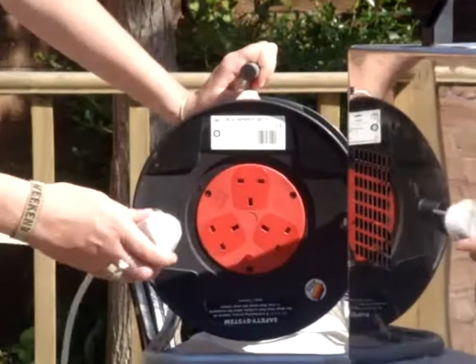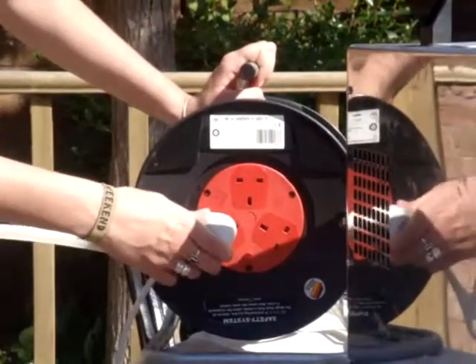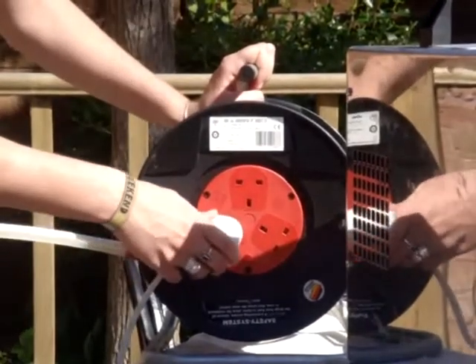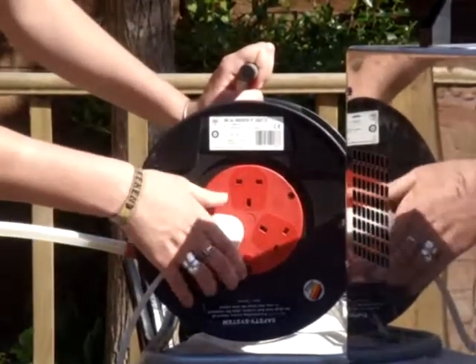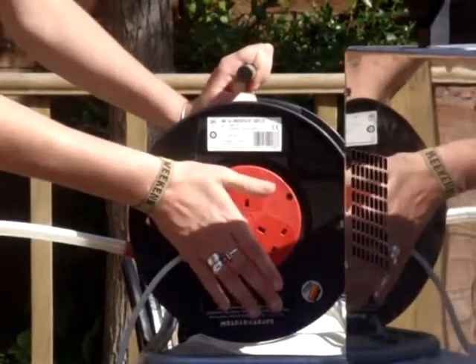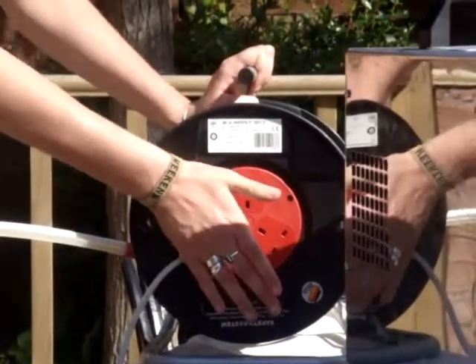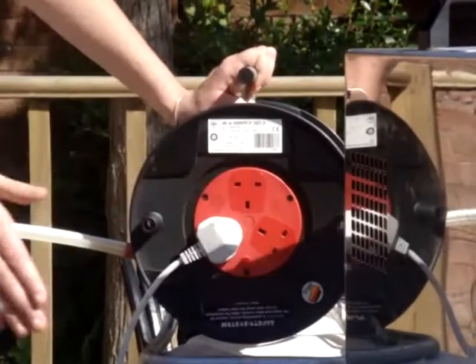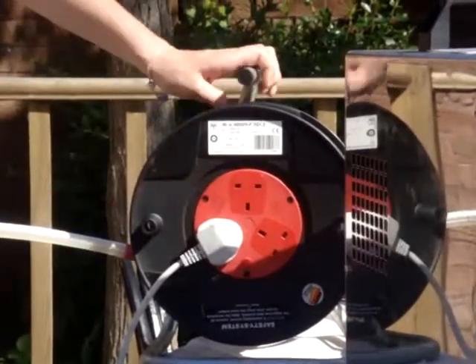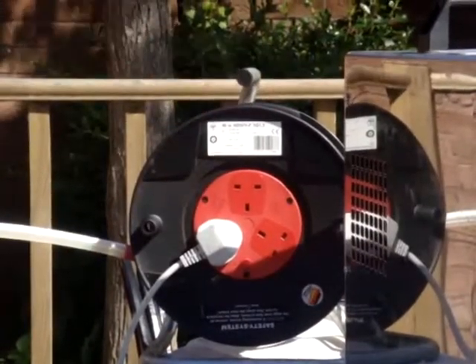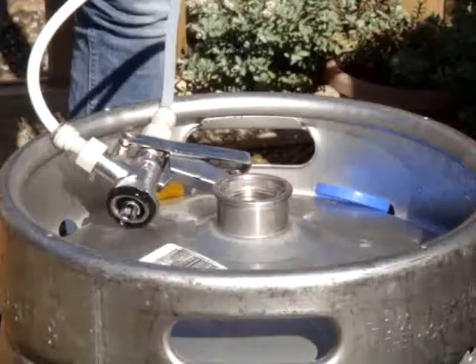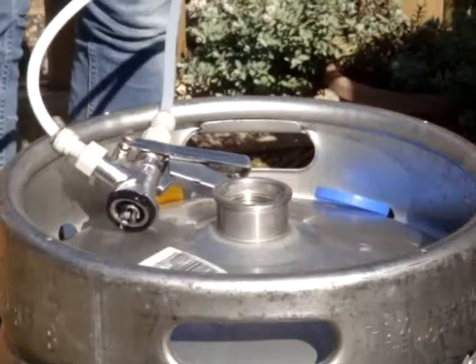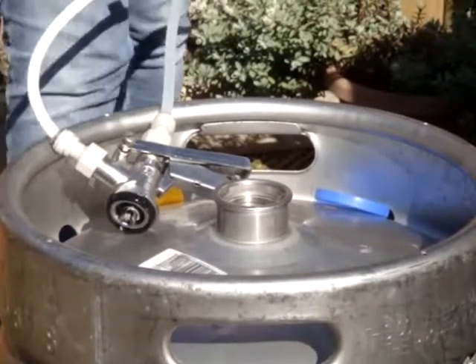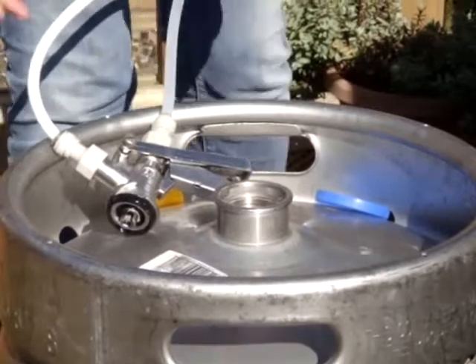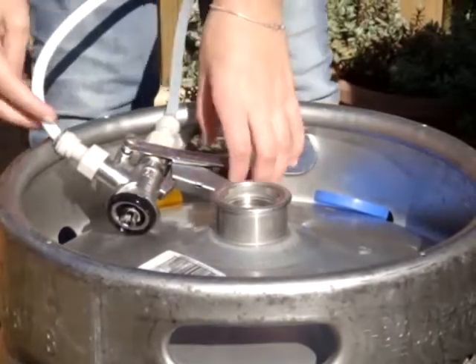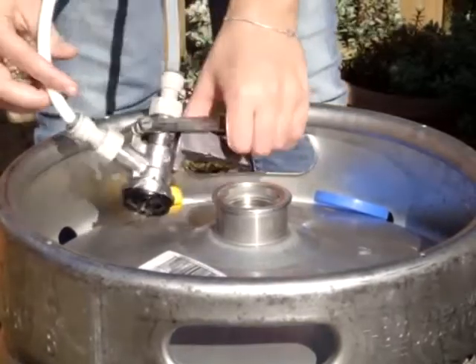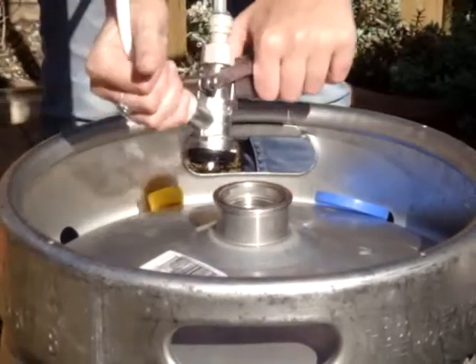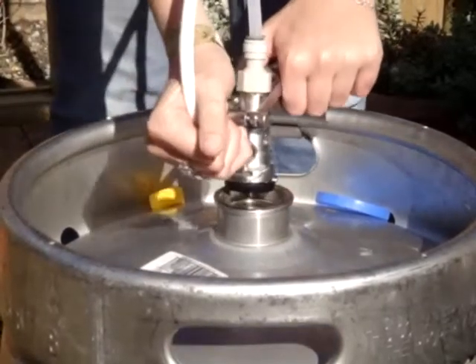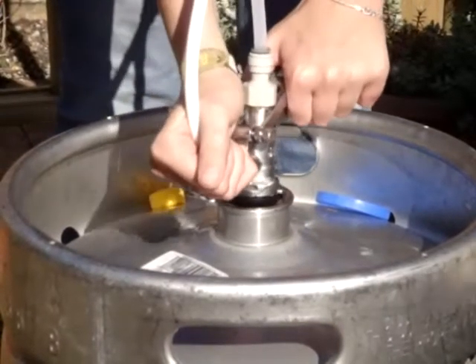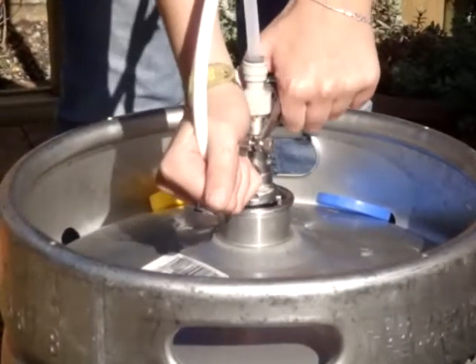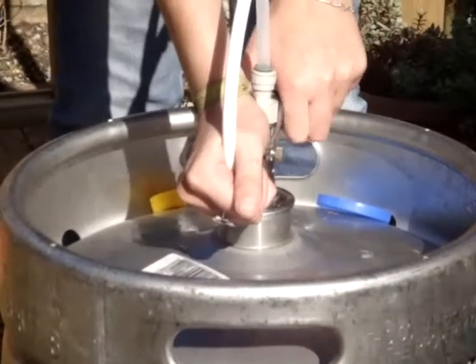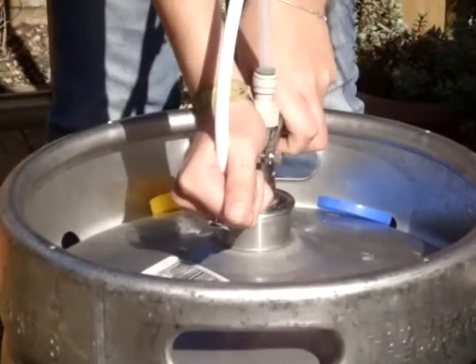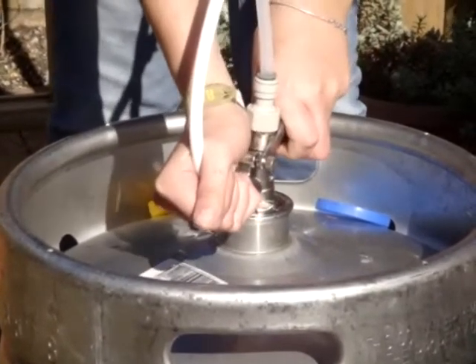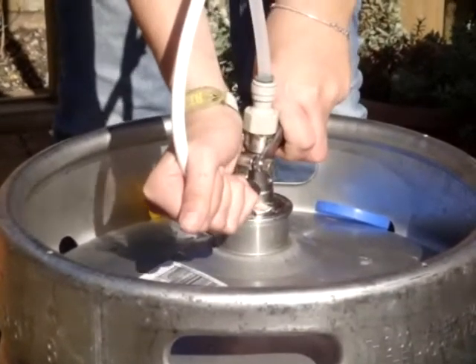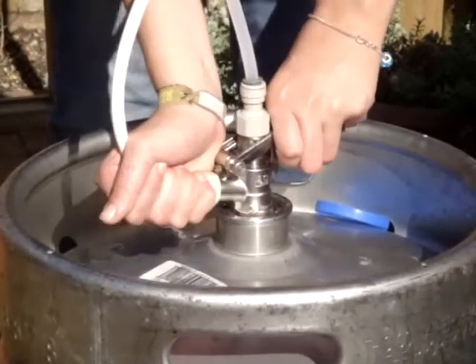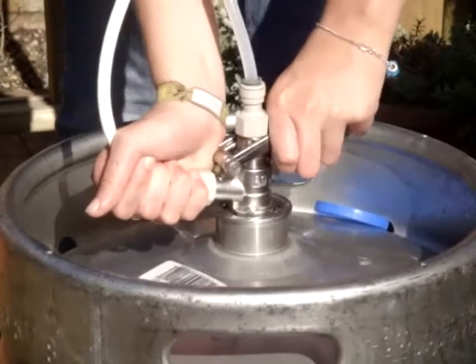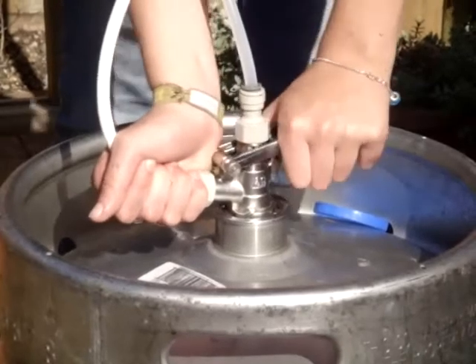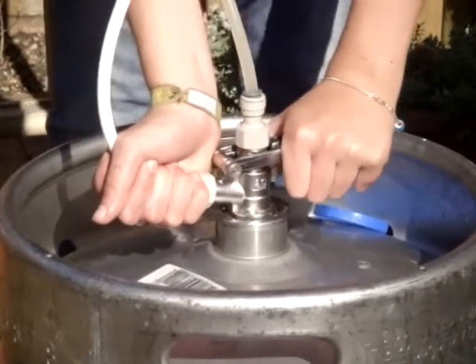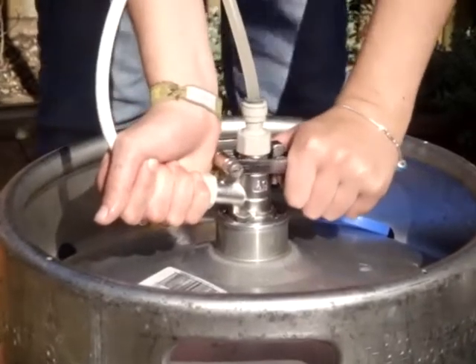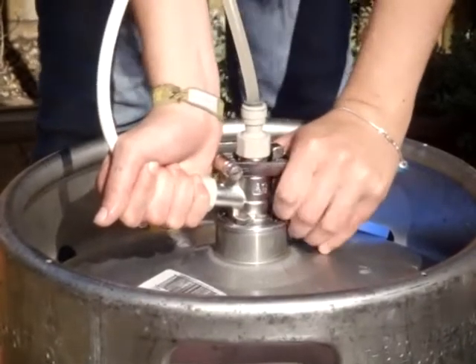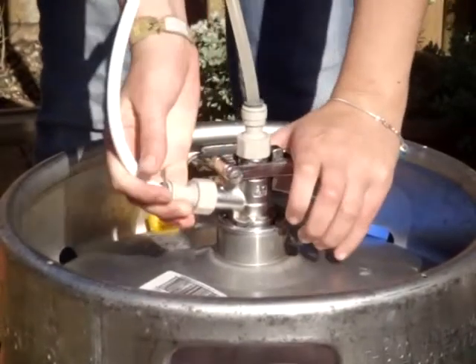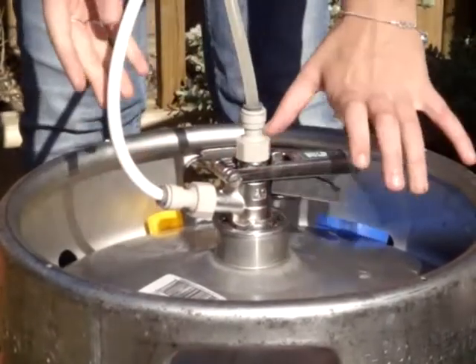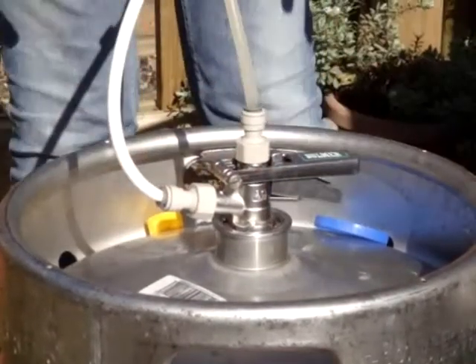Just simply plug the machine in, then connect the machine to the keg via the keg connector. Make sure it is secure. Different connectors vary depending on the type of keg.